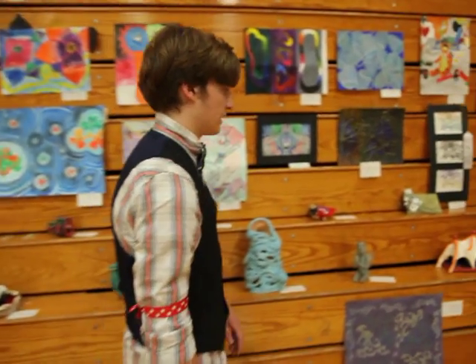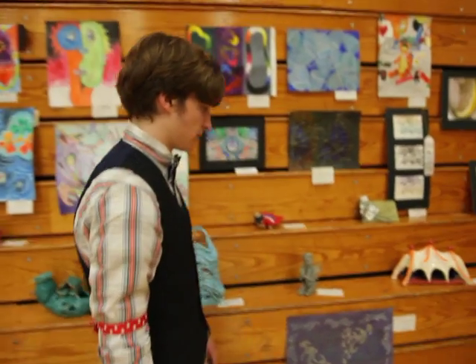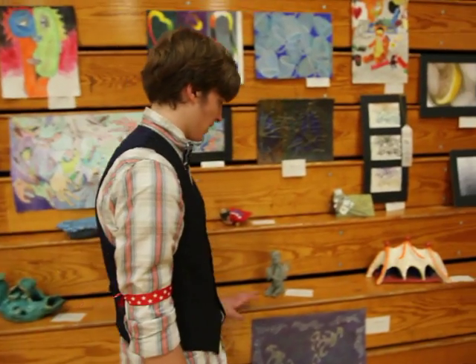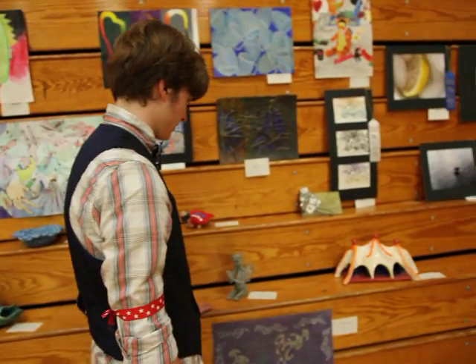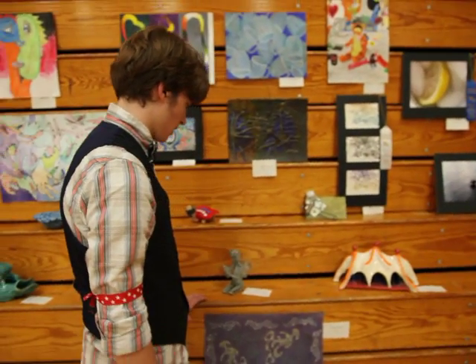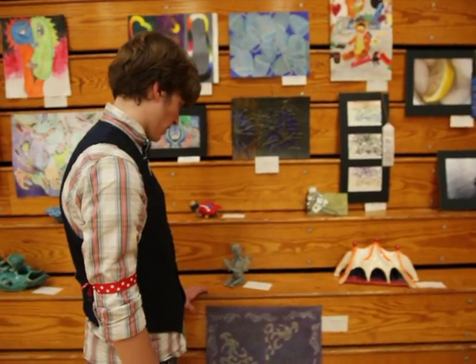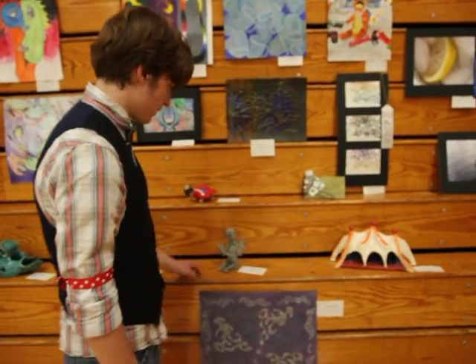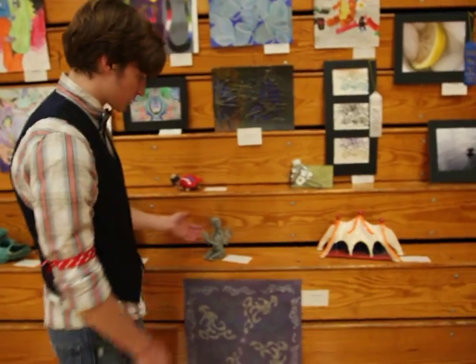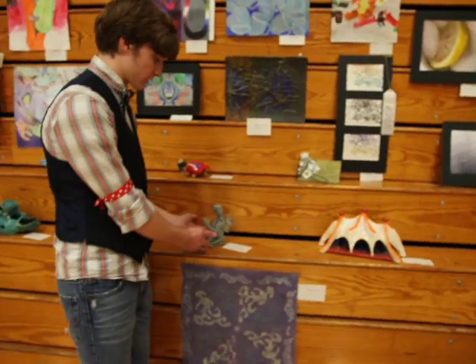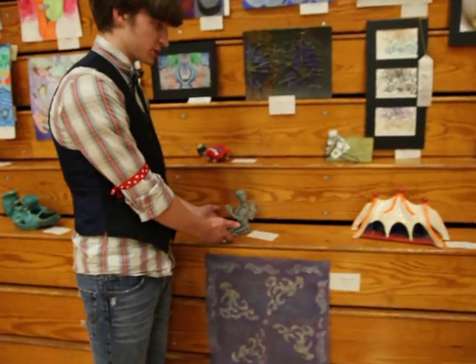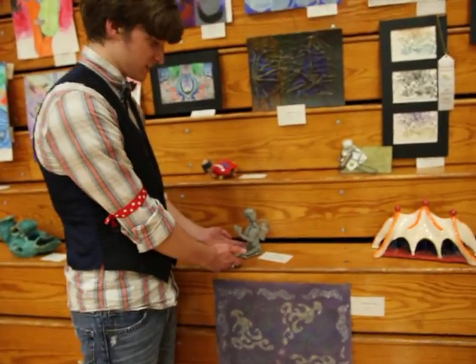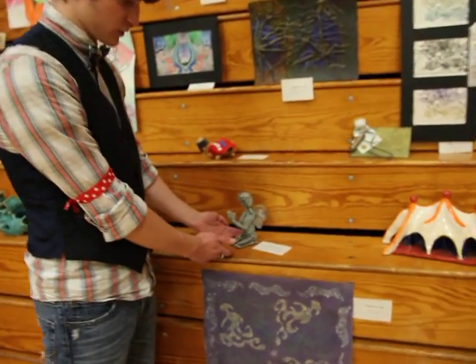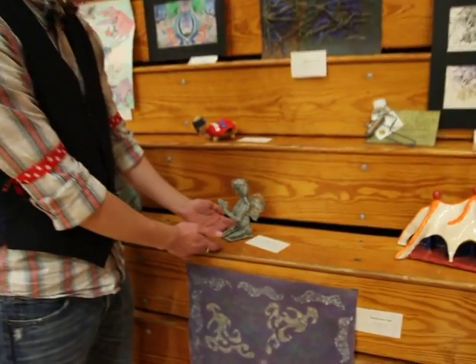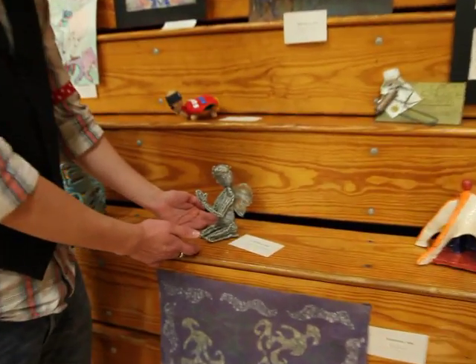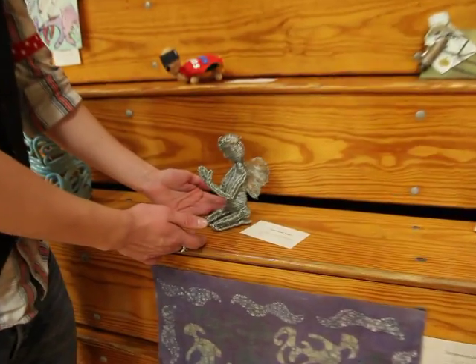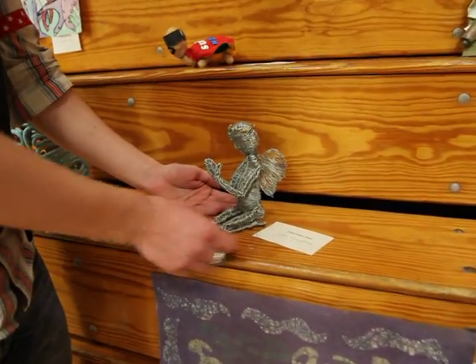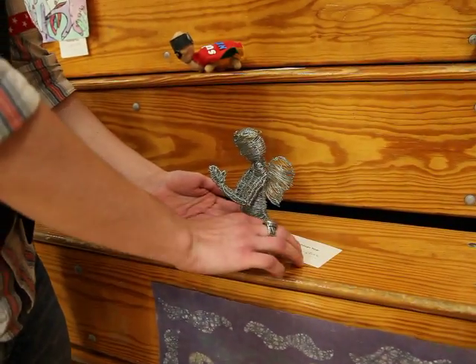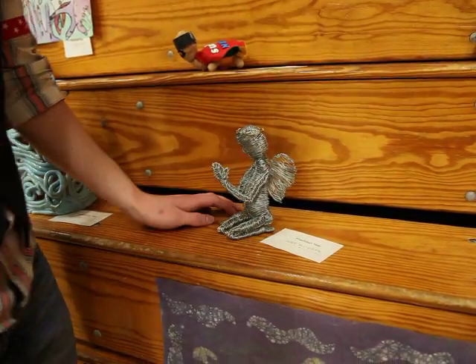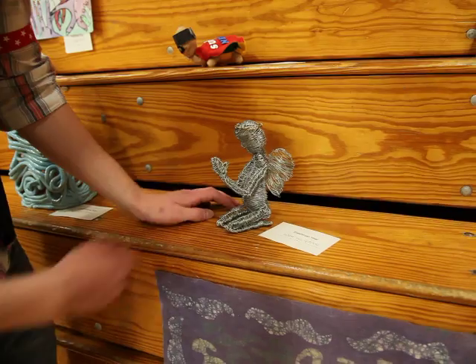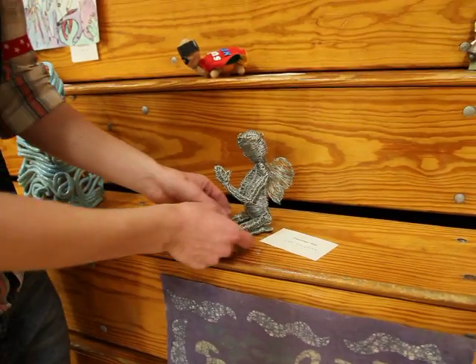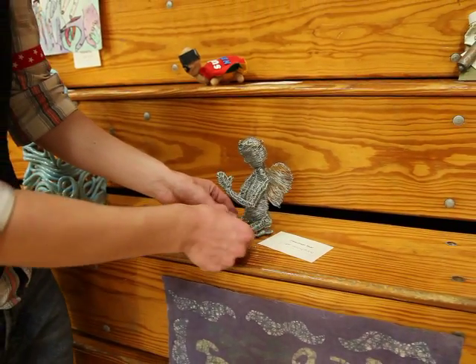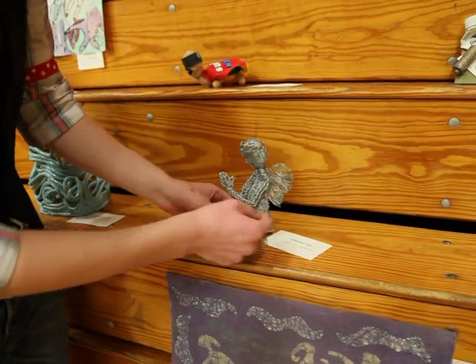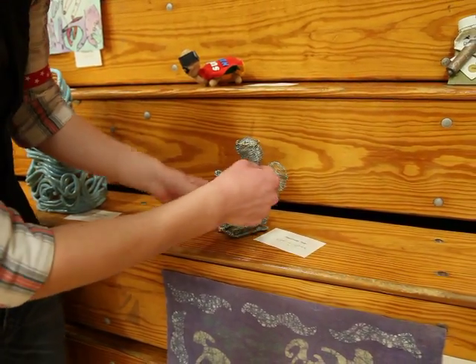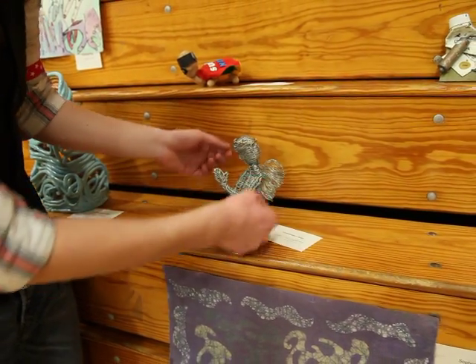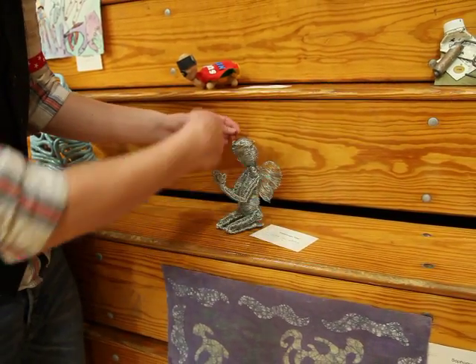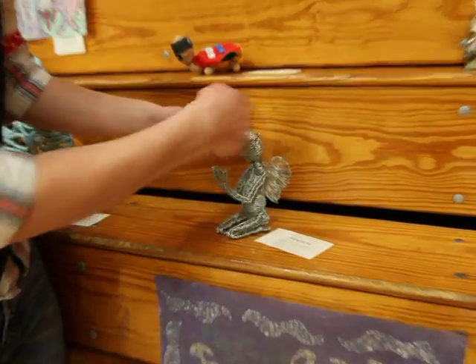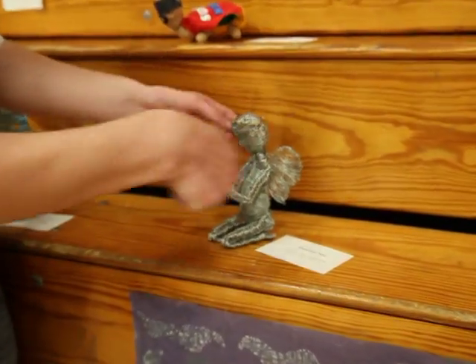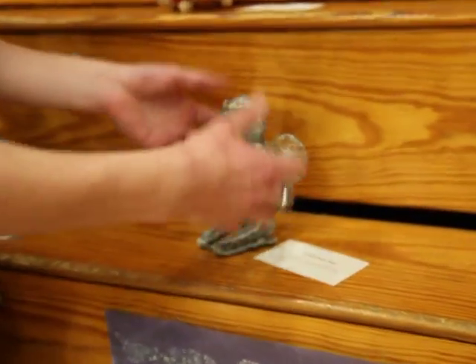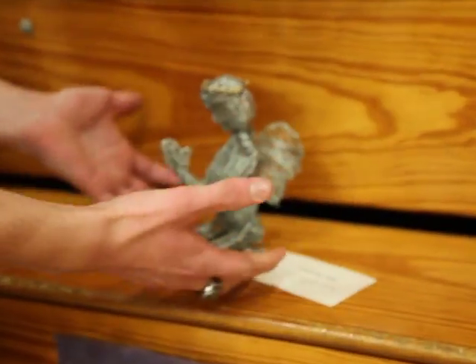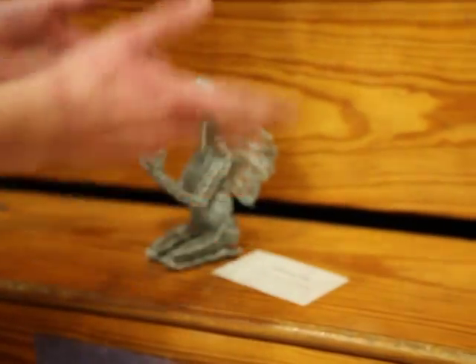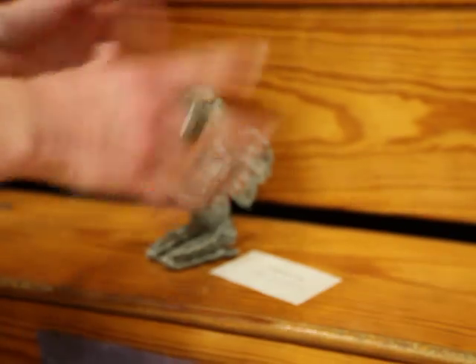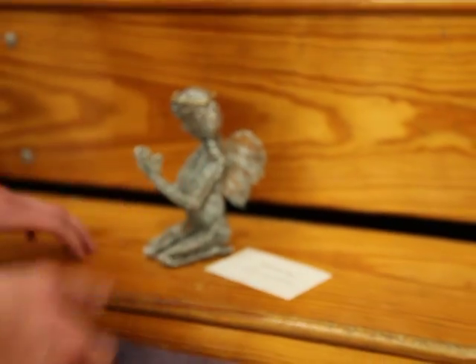Let's see what we've got here. This is a wire sculpture she did — it's of an angel. She looks like she made a wire frame and then used thinner wire to wrap around it to make it look more full.